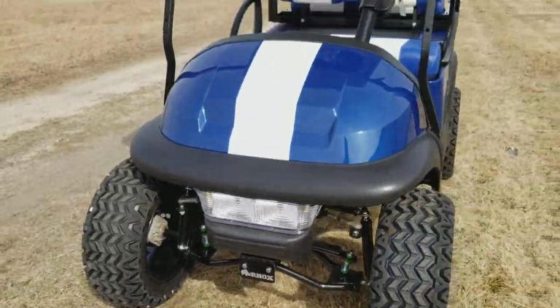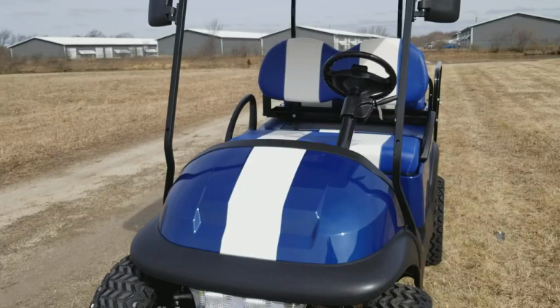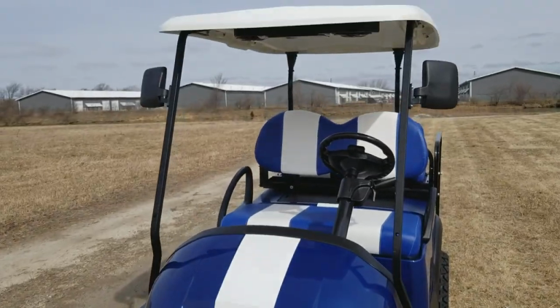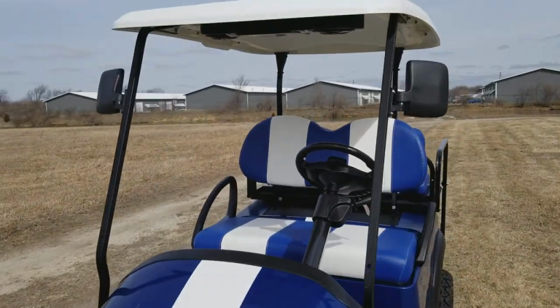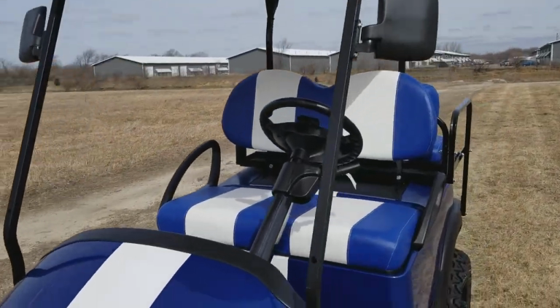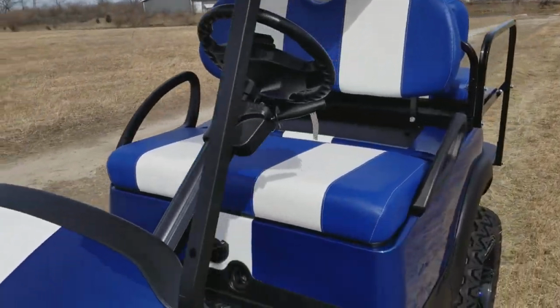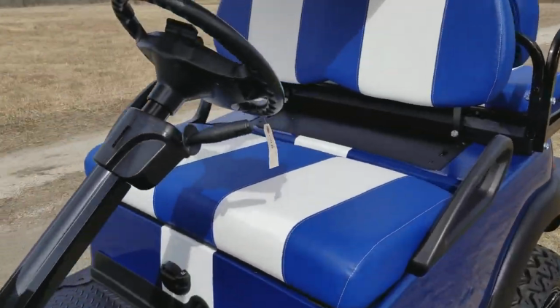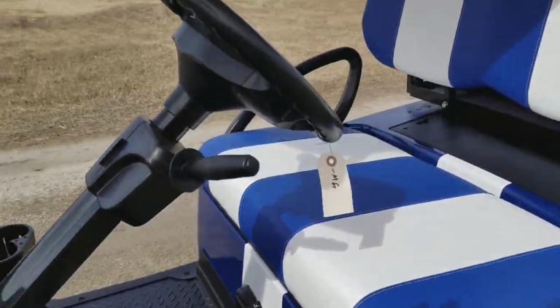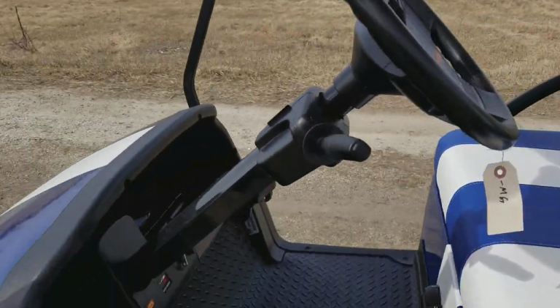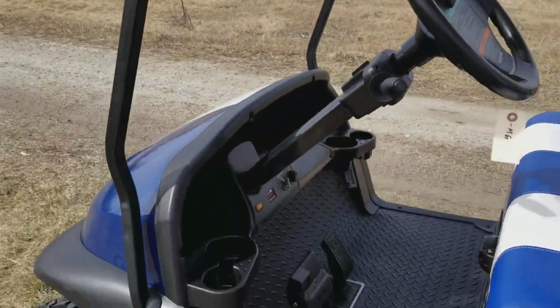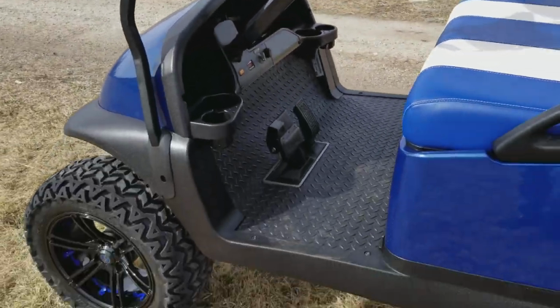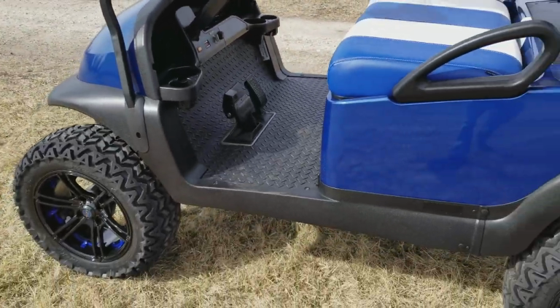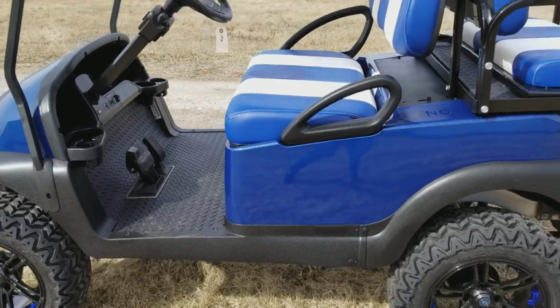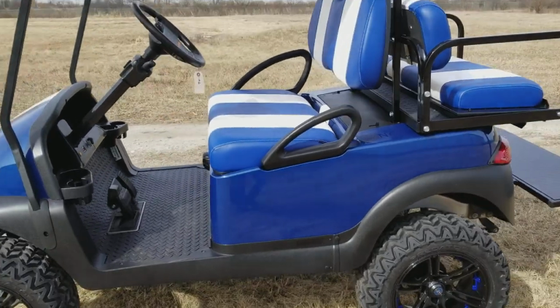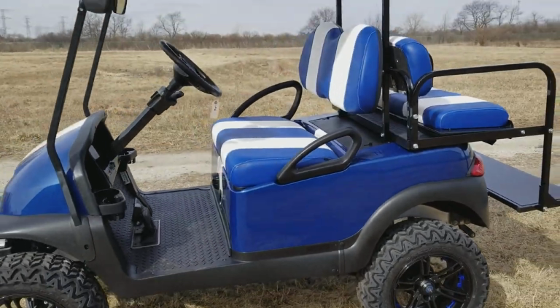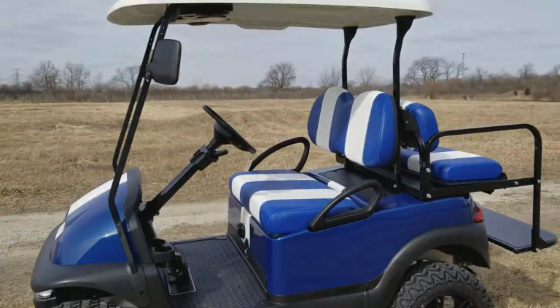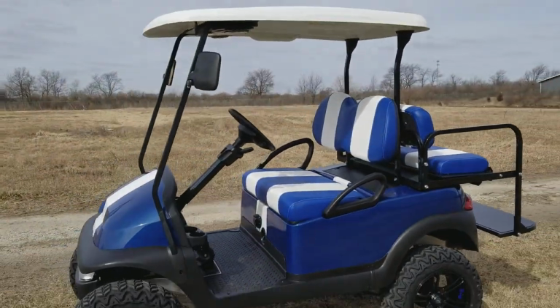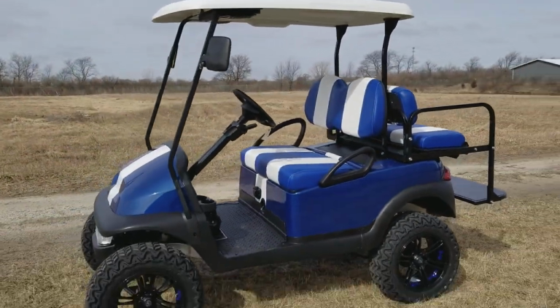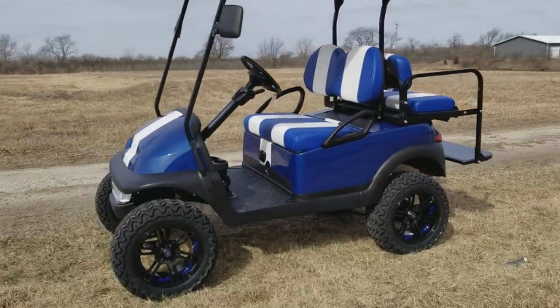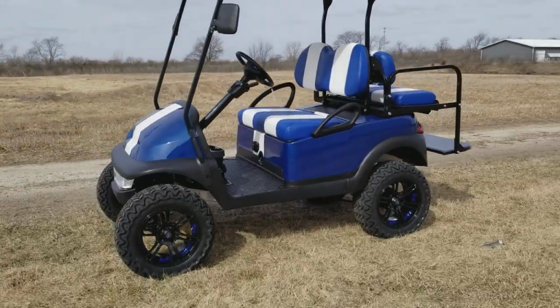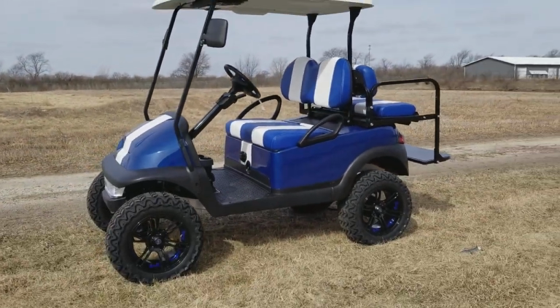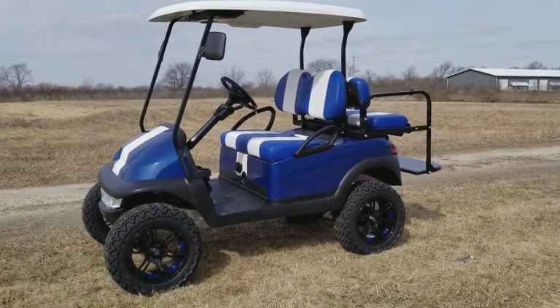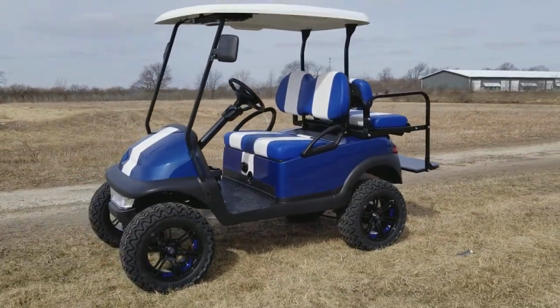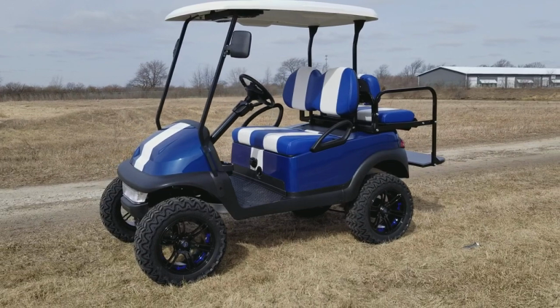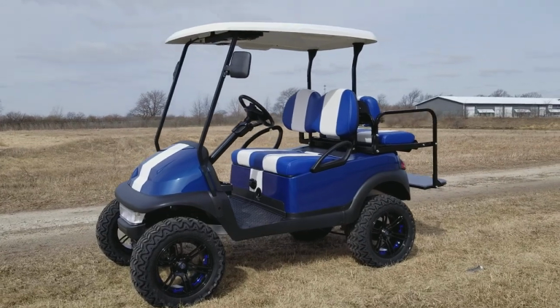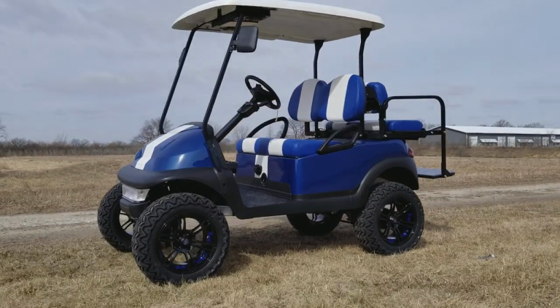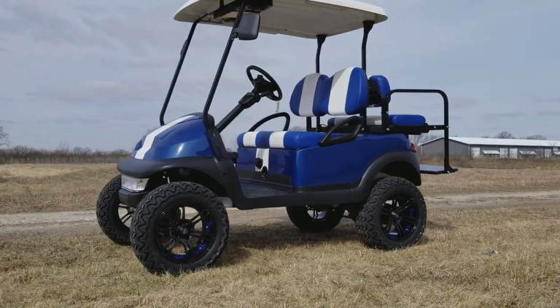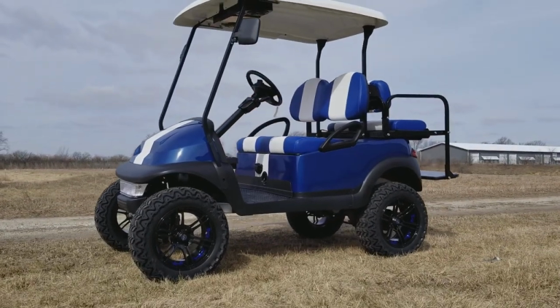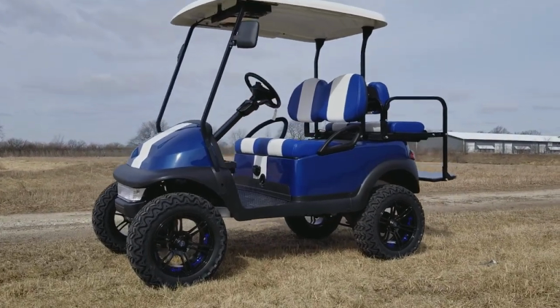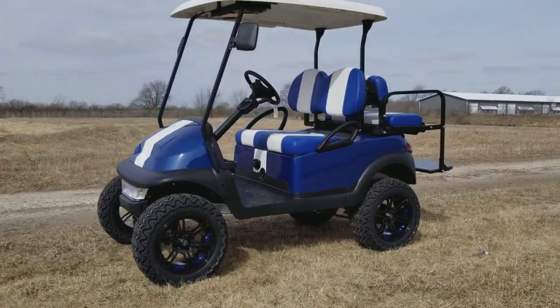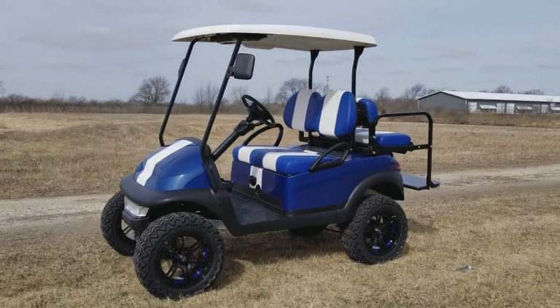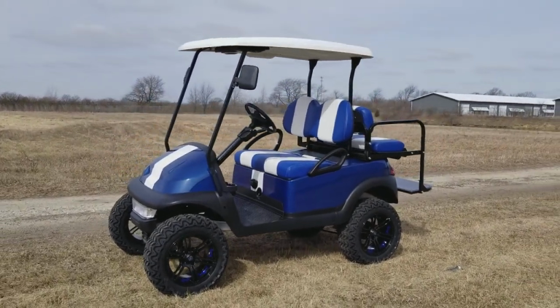You've got brake lights in the rear as well. Visit saferwholesale.com/golf-carts to view our entire line of golf carts for sale. We can ship nationwide right to your front door.